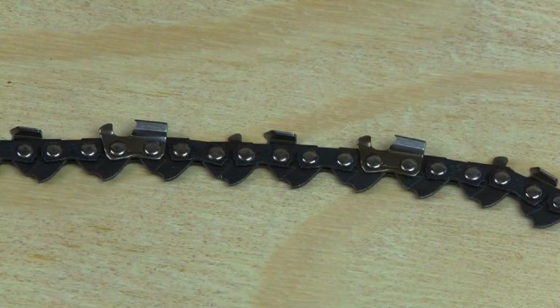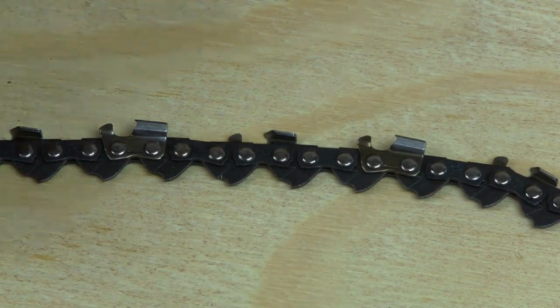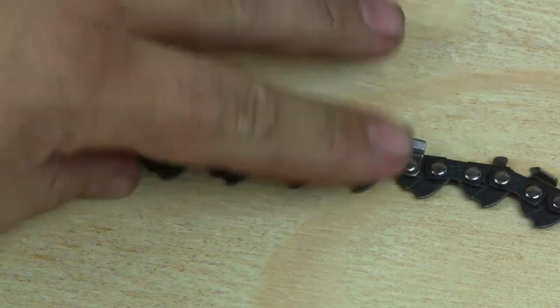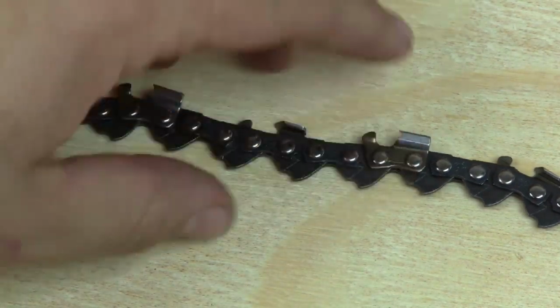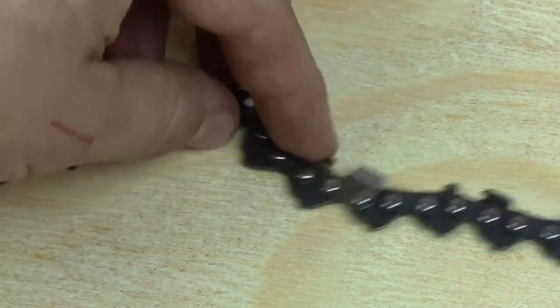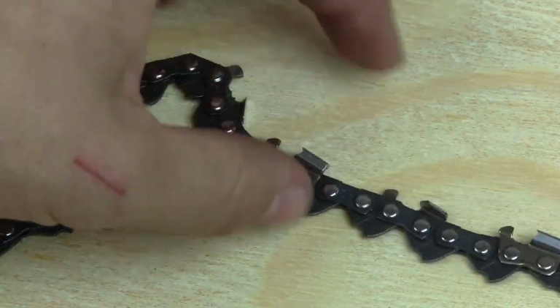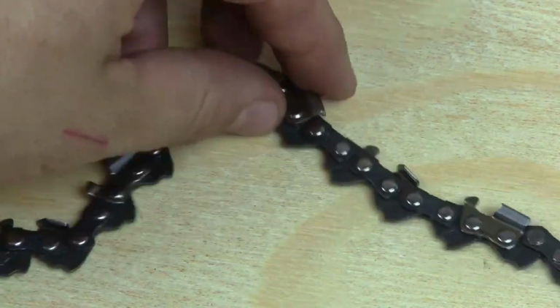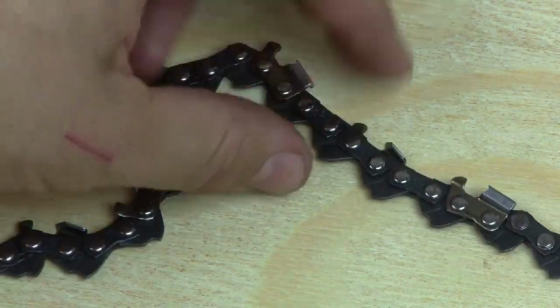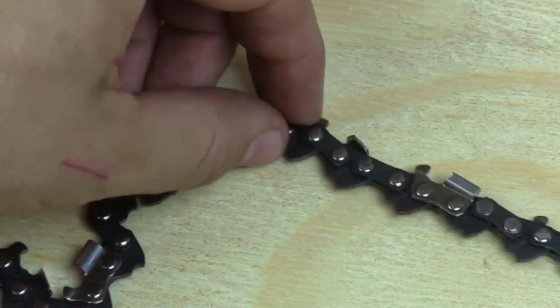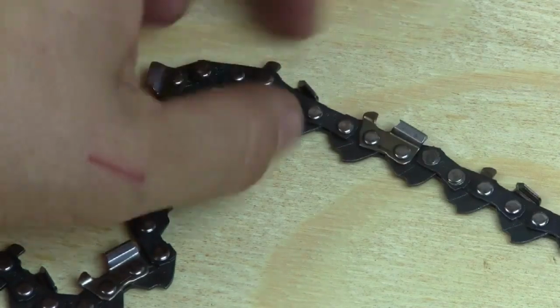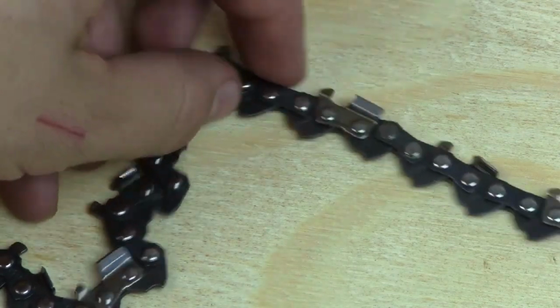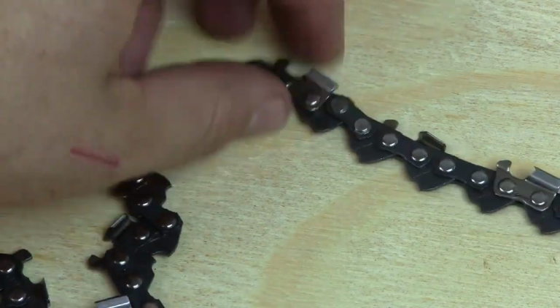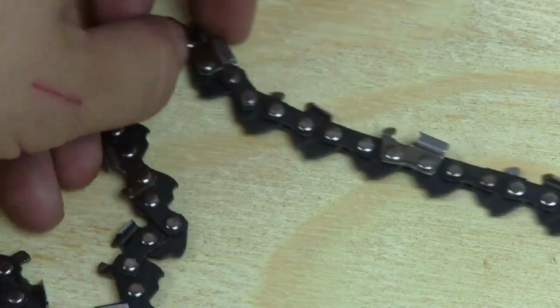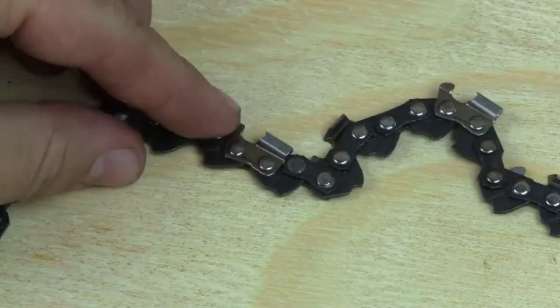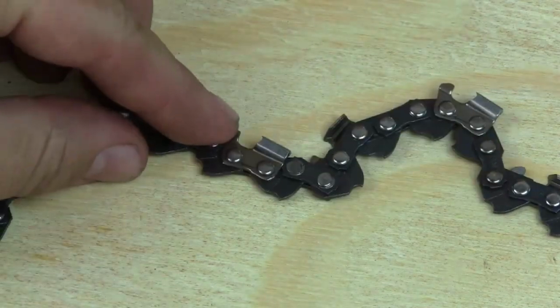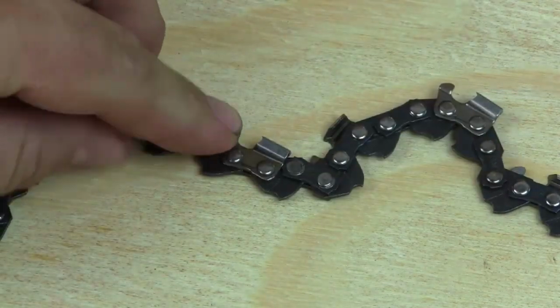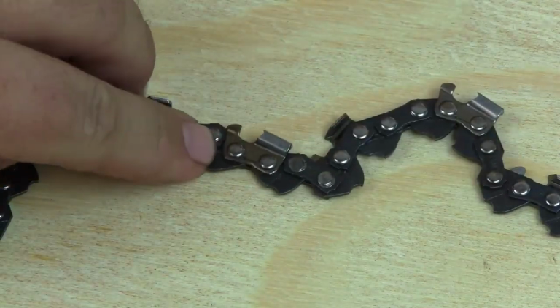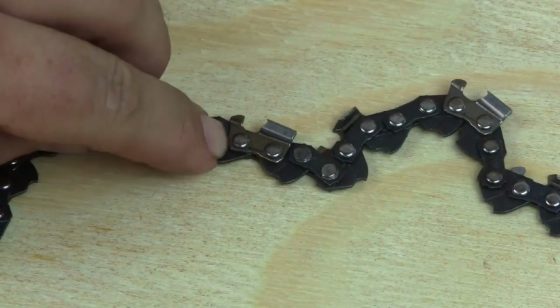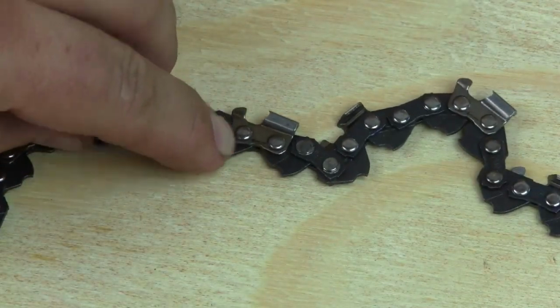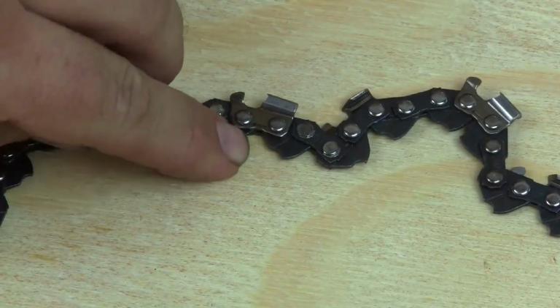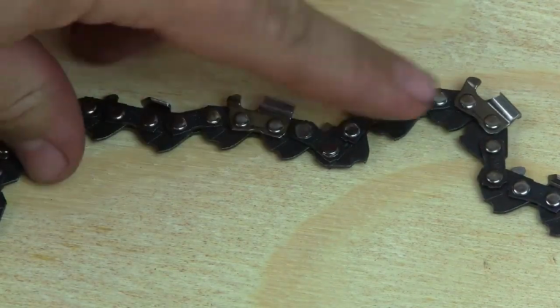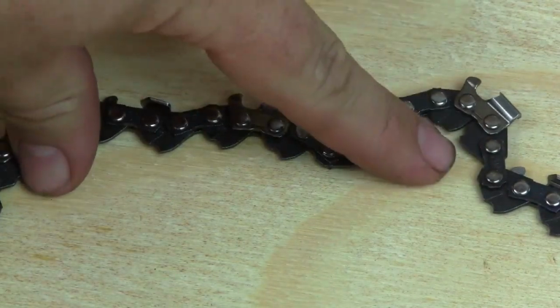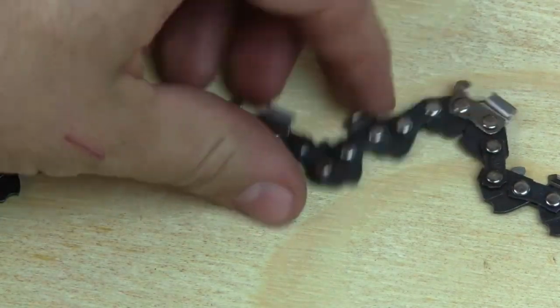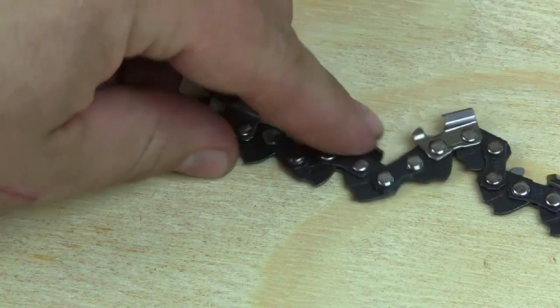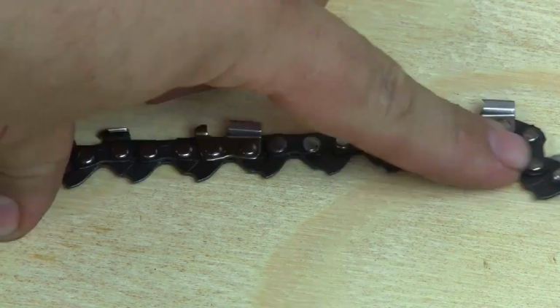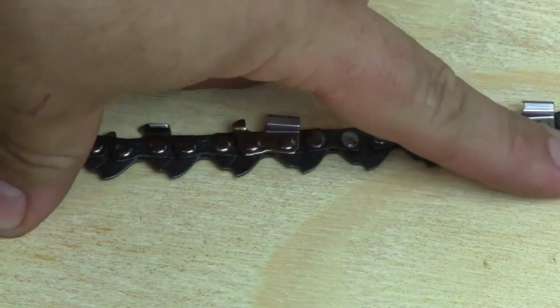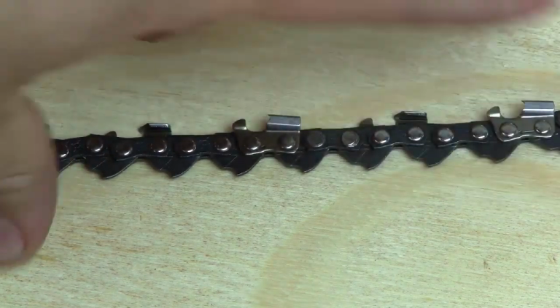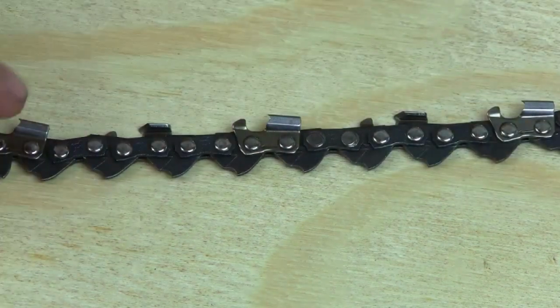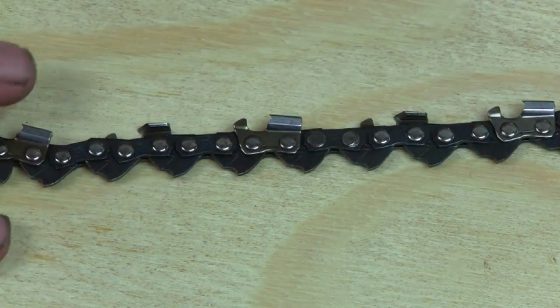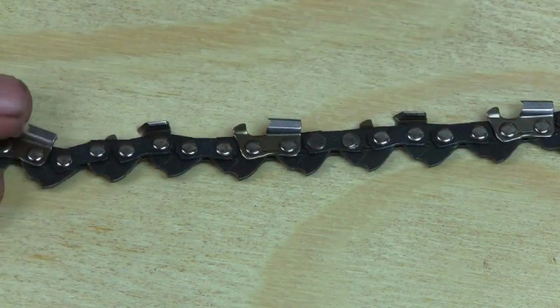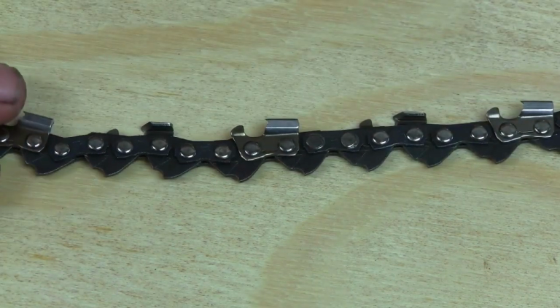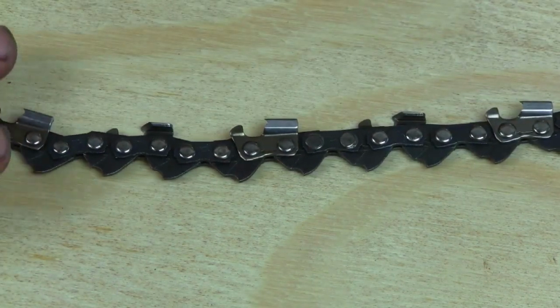The other thing to check is to make sure that the chain has plenty of flex and all the links roll freely. A lot of times if you get pitch into the links, they'll bind up. Simply cleaning the chain up will free it.